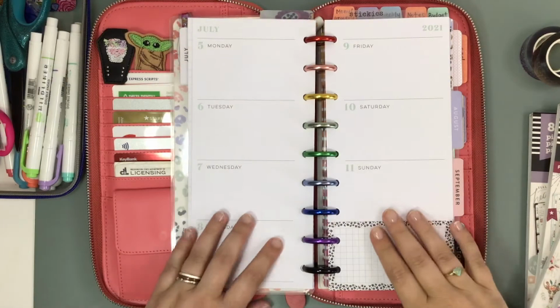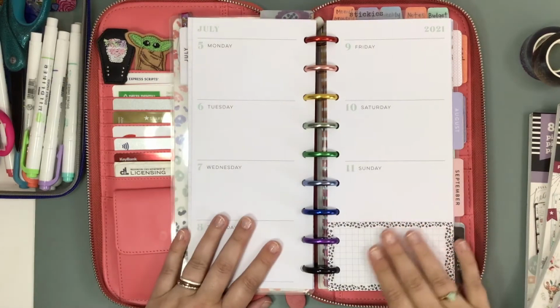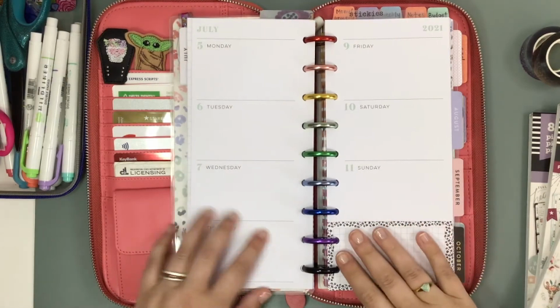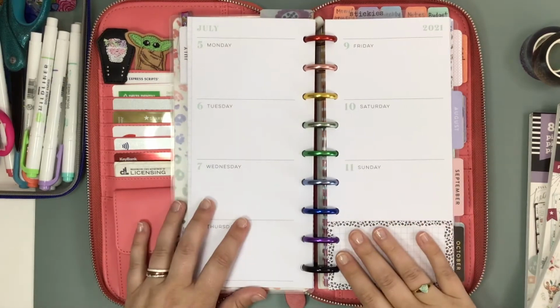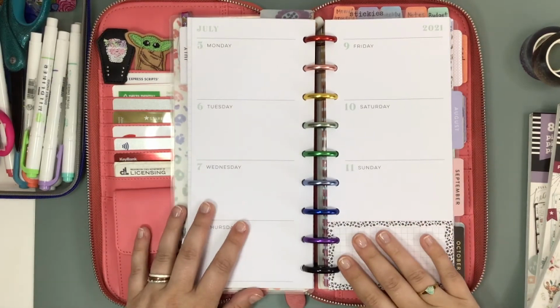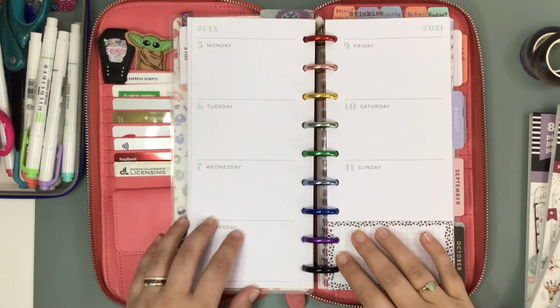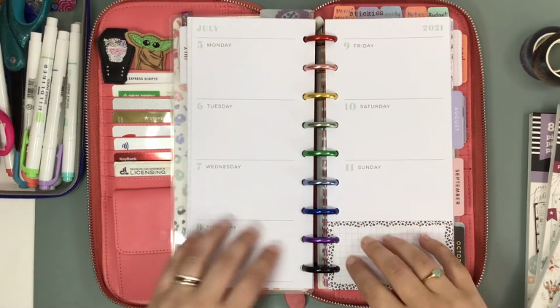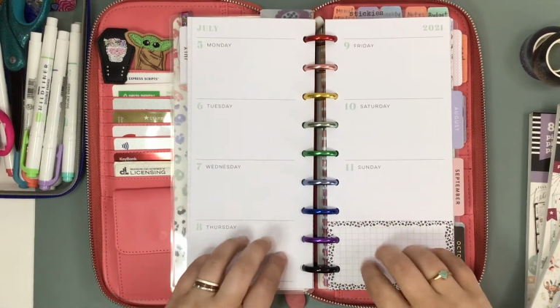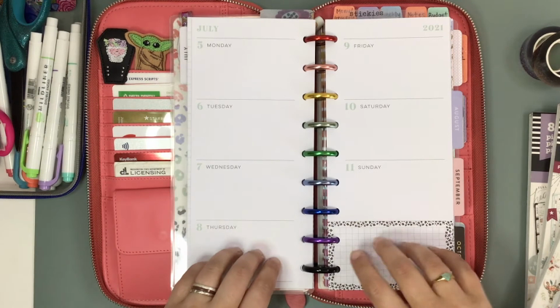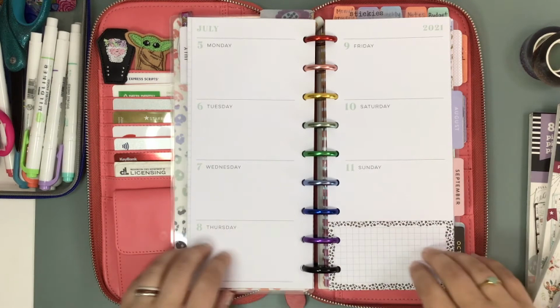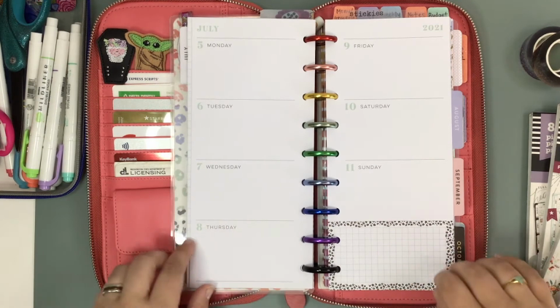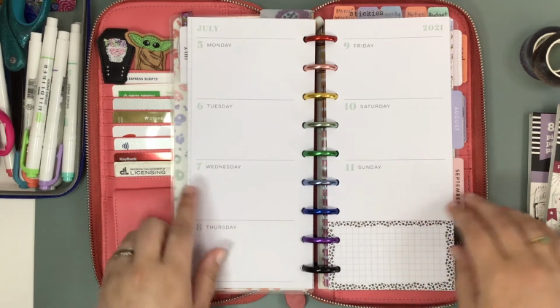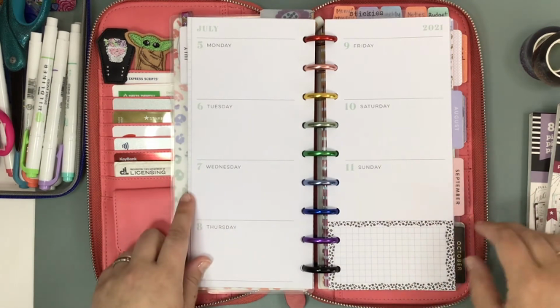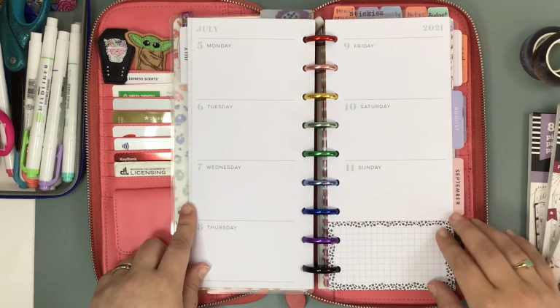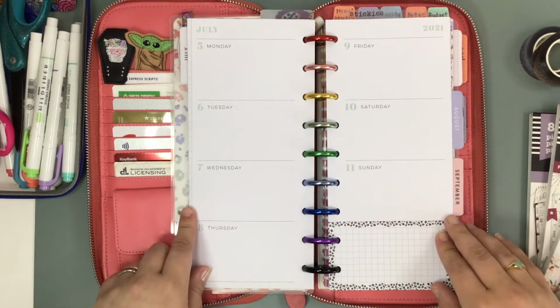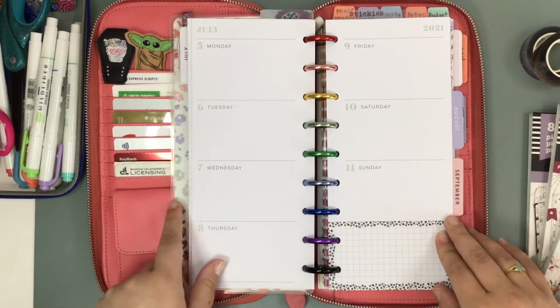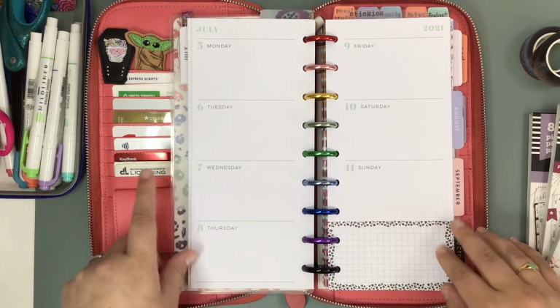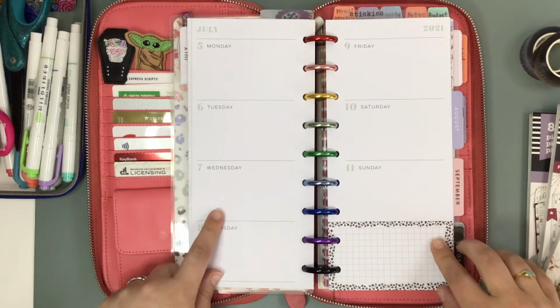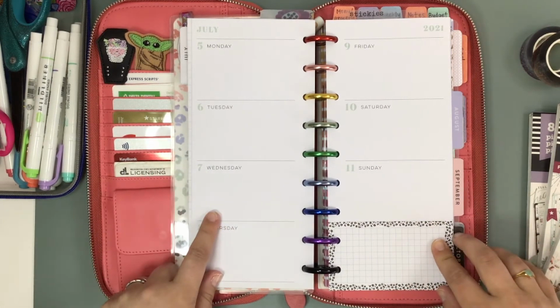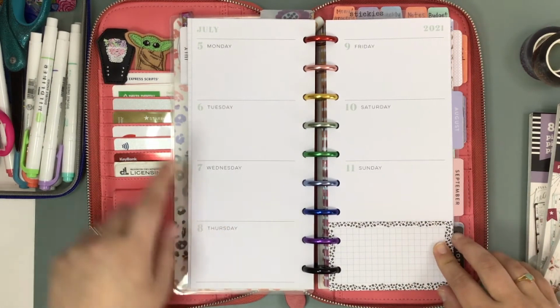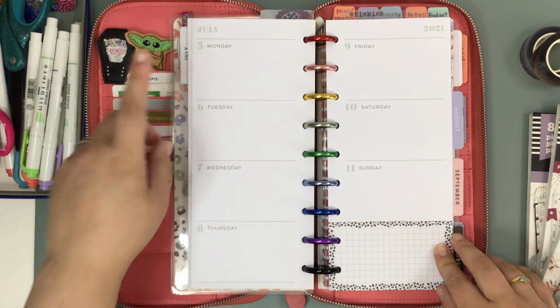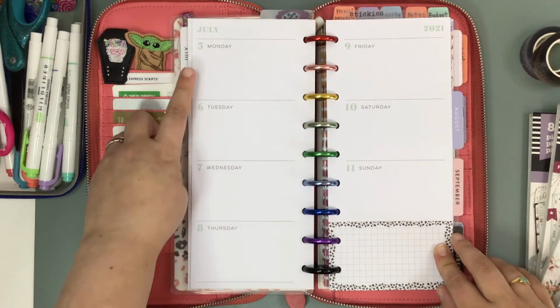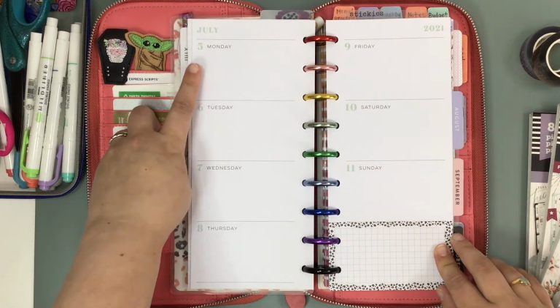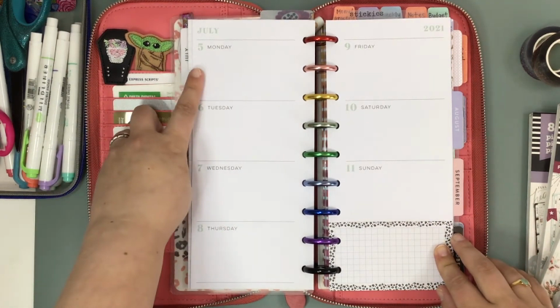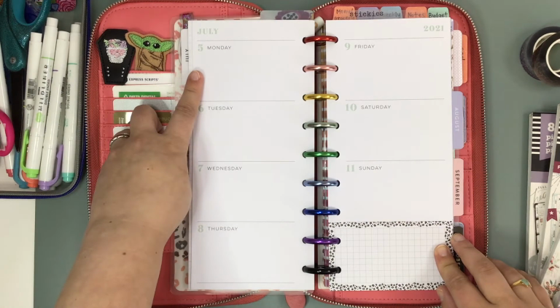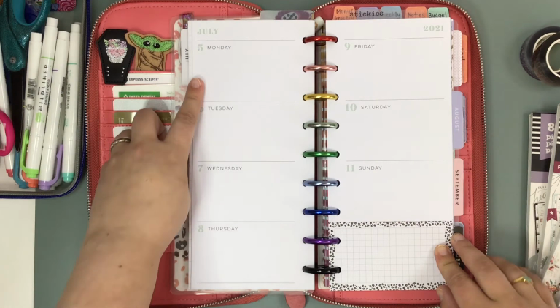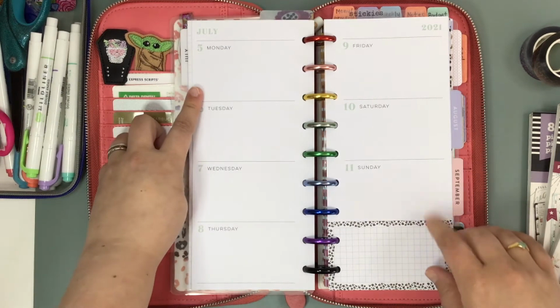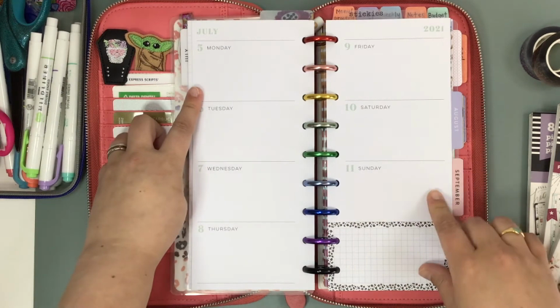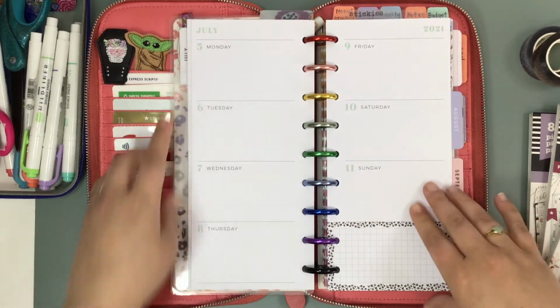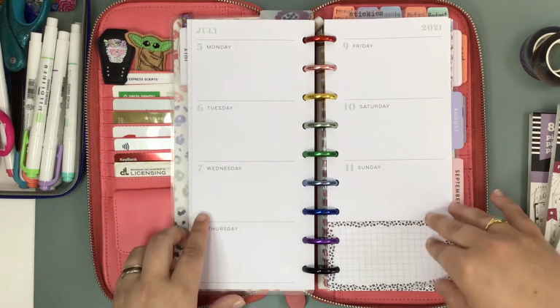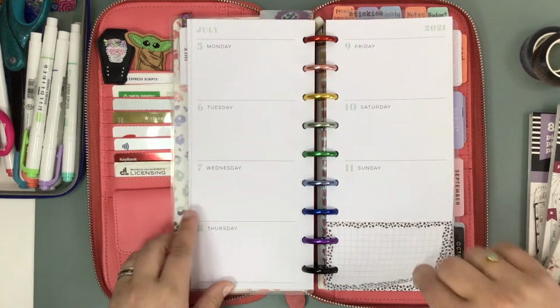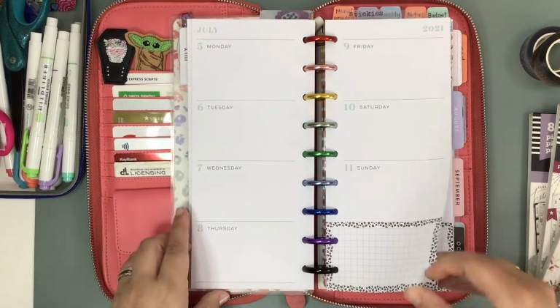Welcome back. I'm Jenny from Jenny's Got a Plan, and today we are going to be planning in my skinny classic. We're going to be working on July 5th through July 11th.